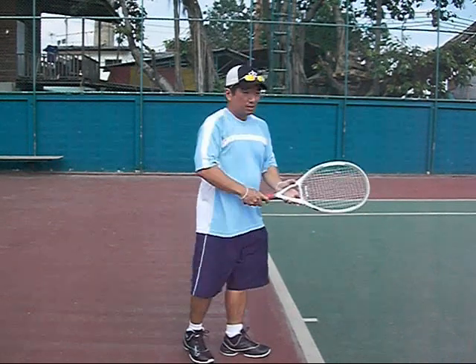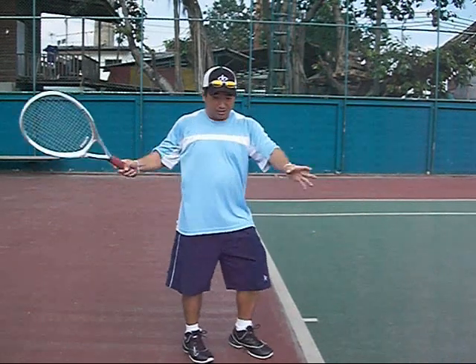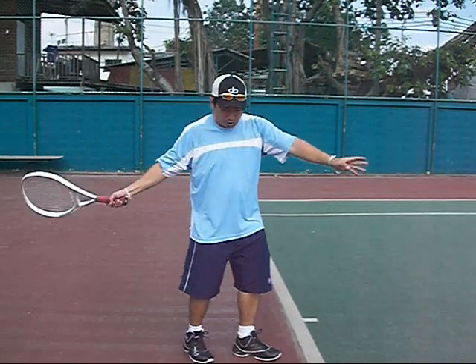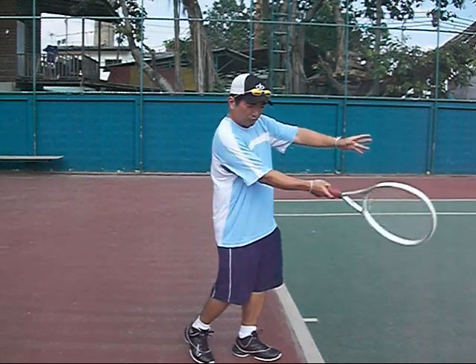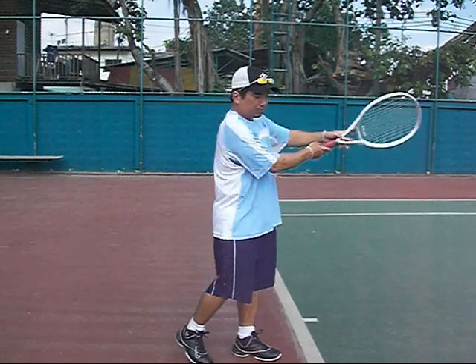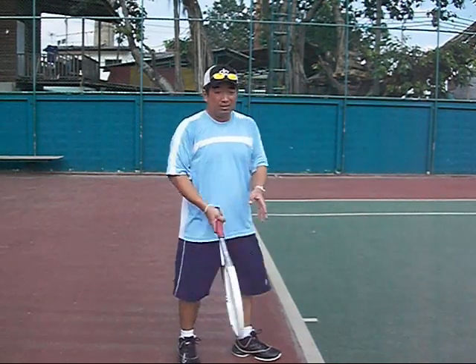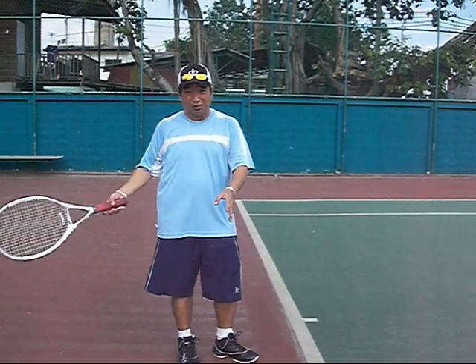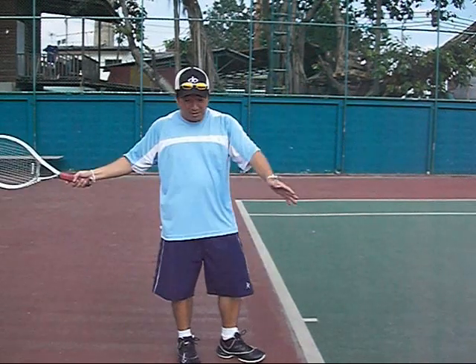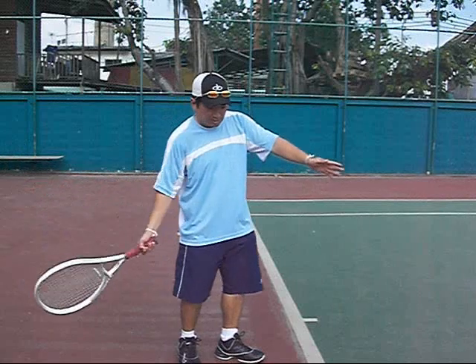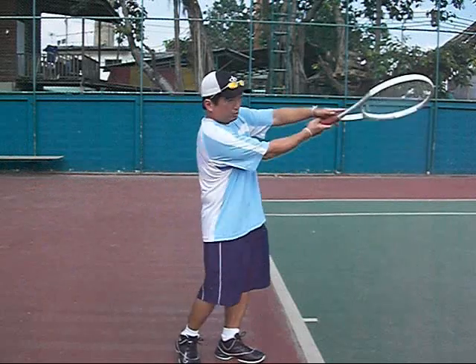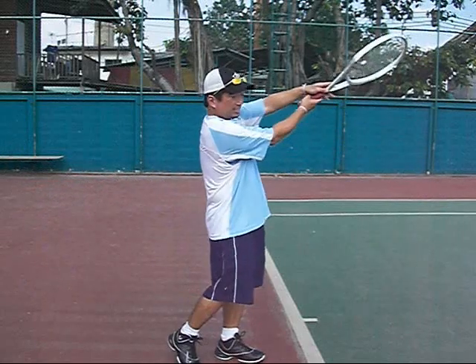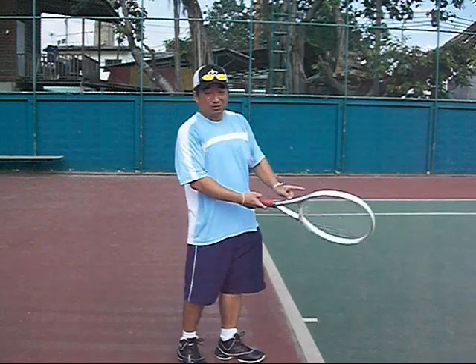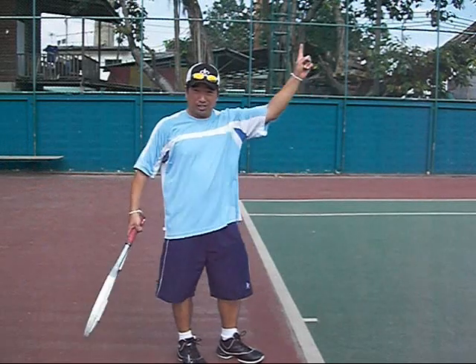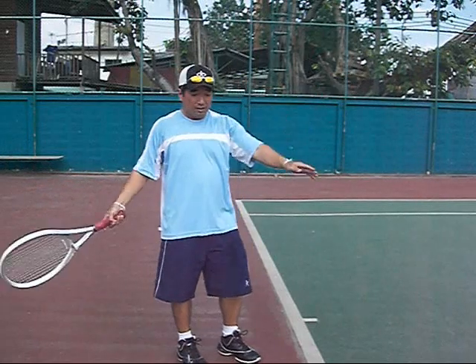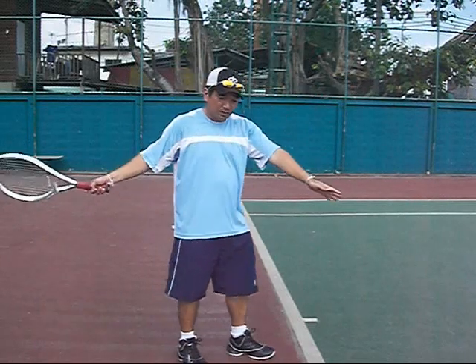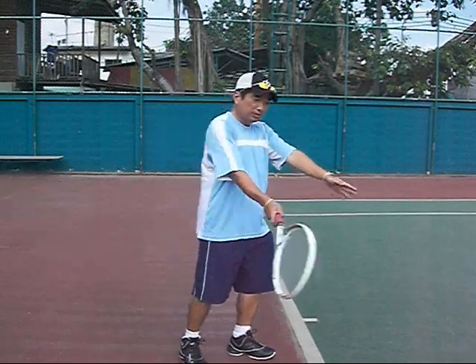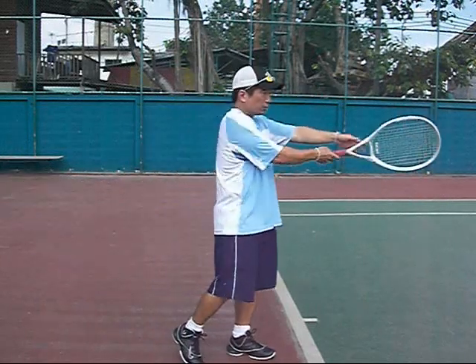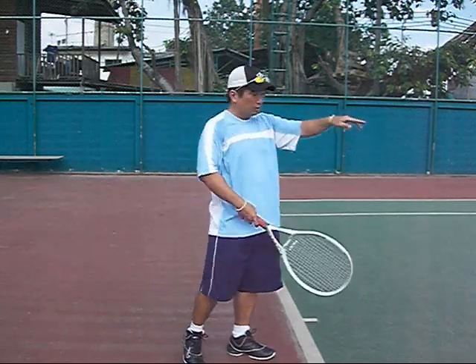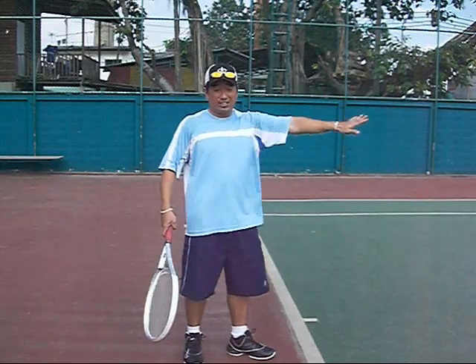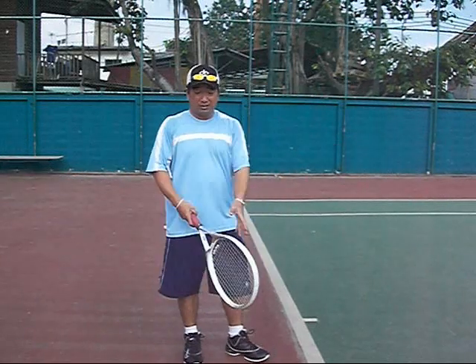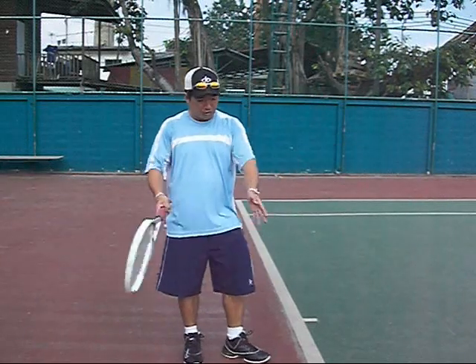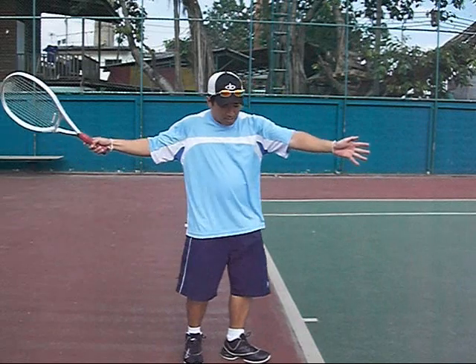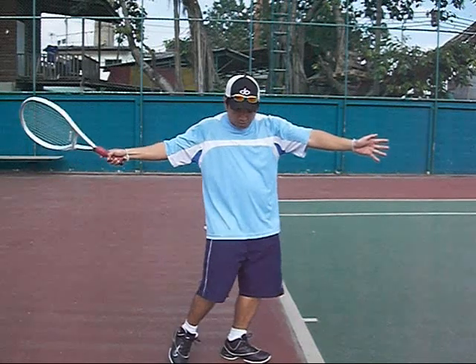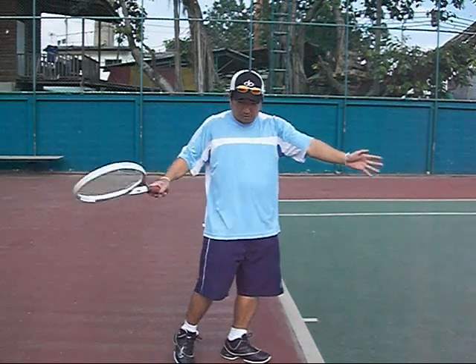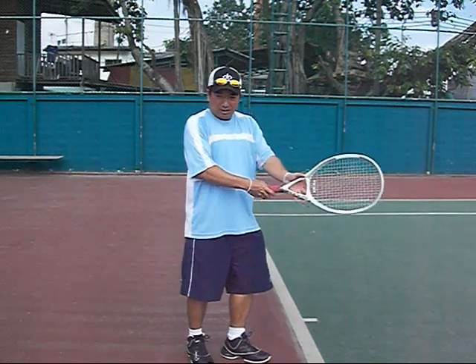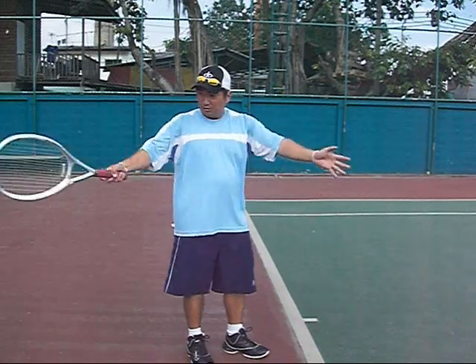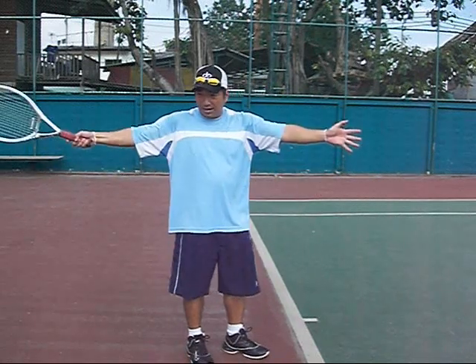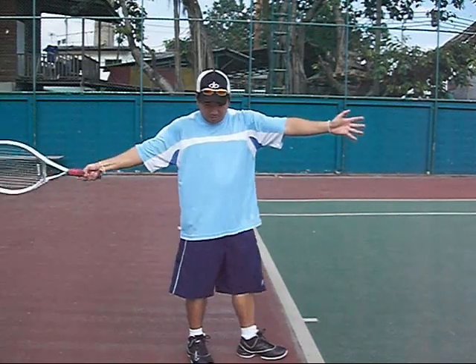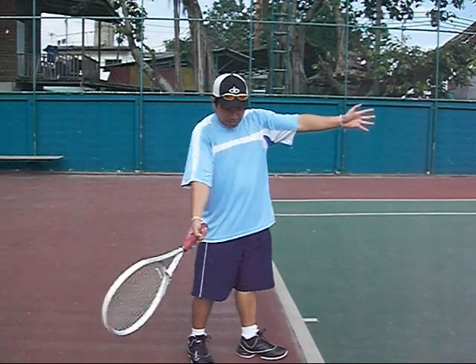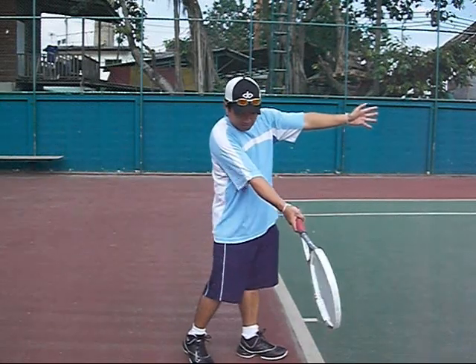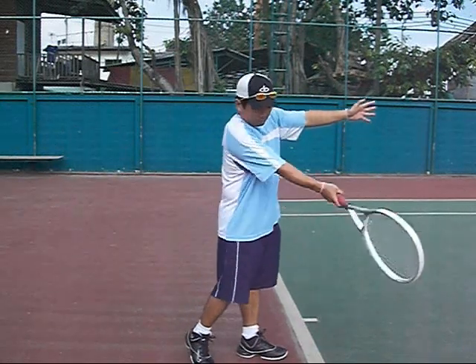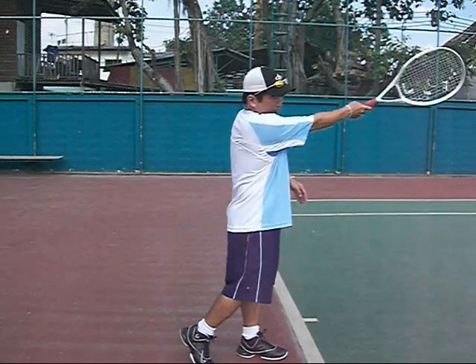They try to get the ball over, and they learn that if they come too much like this, it goes straight up. If they come too much through, it goes straight to the net. So you want to make sure they go from back, make impact, and go up.